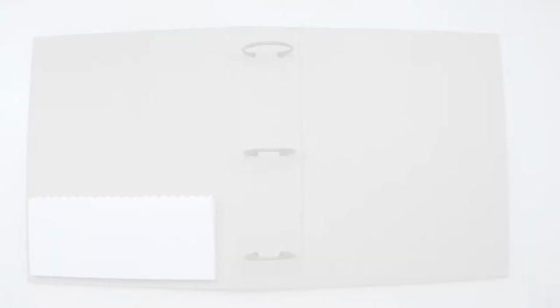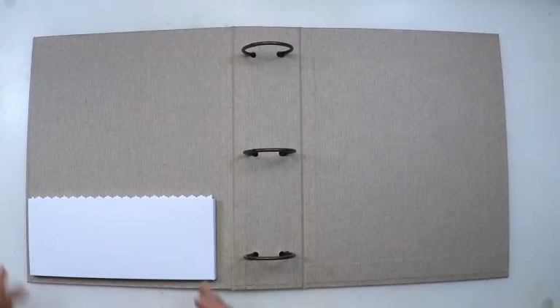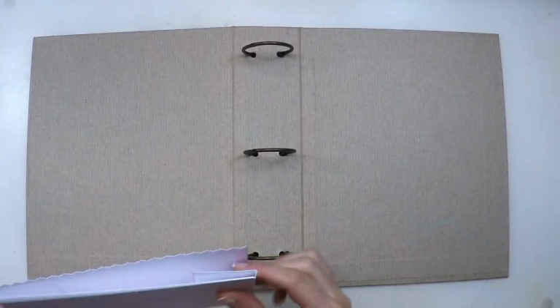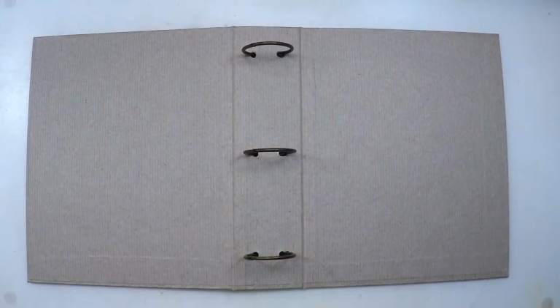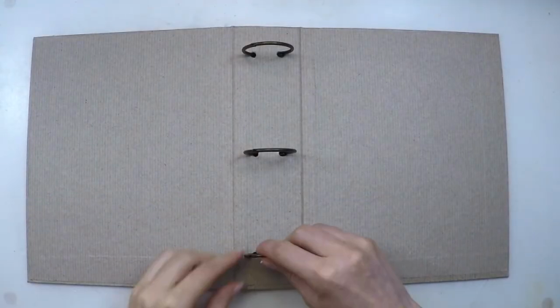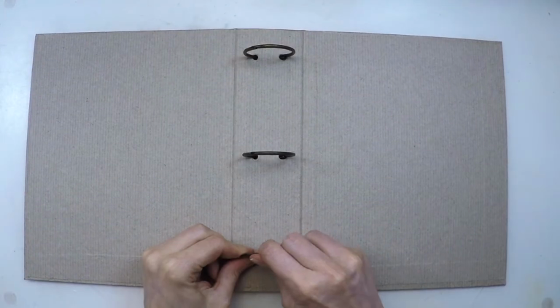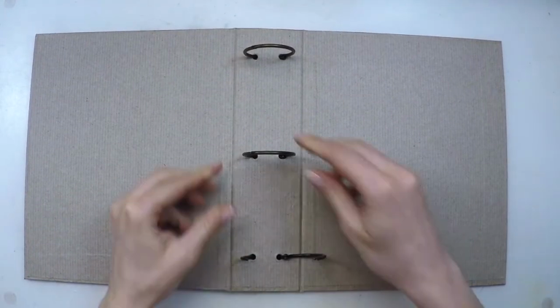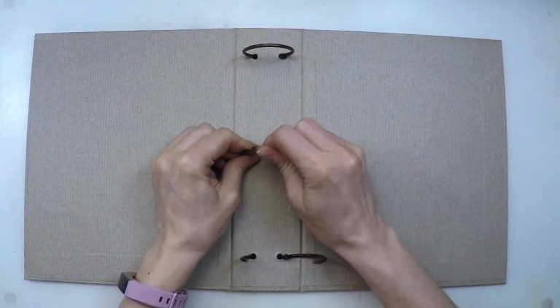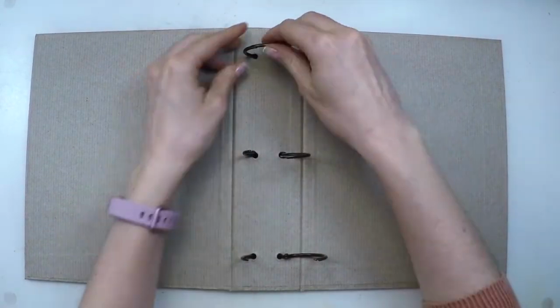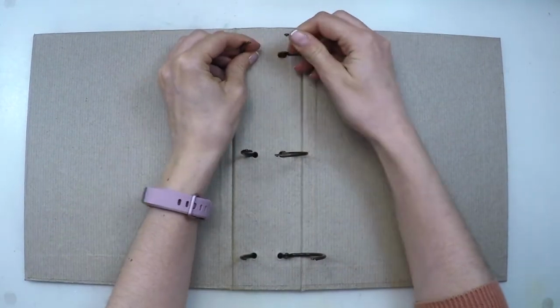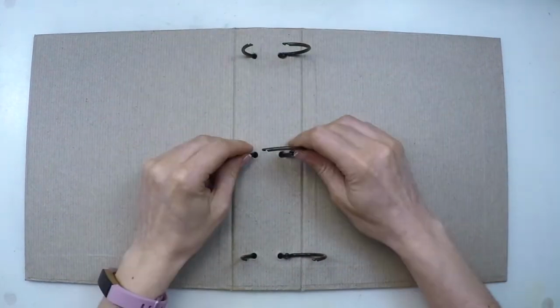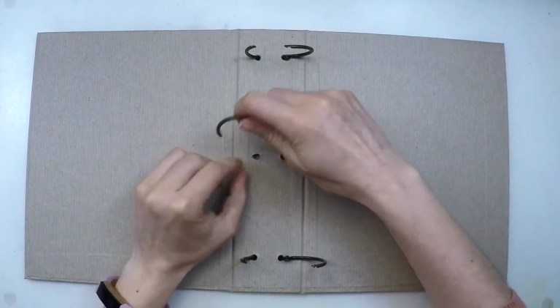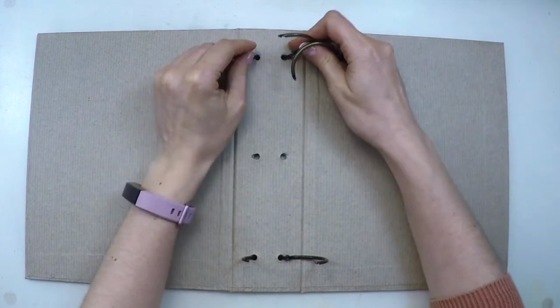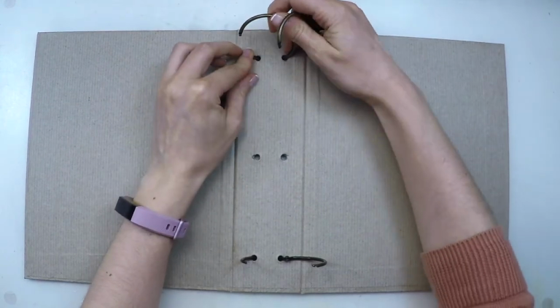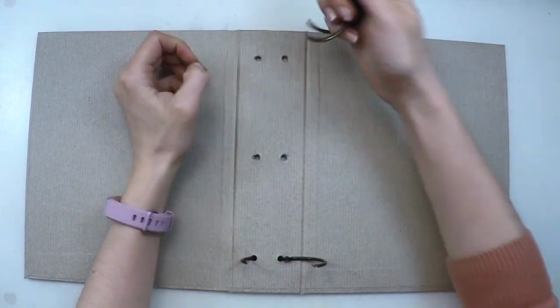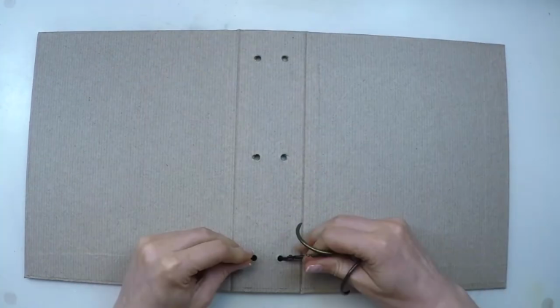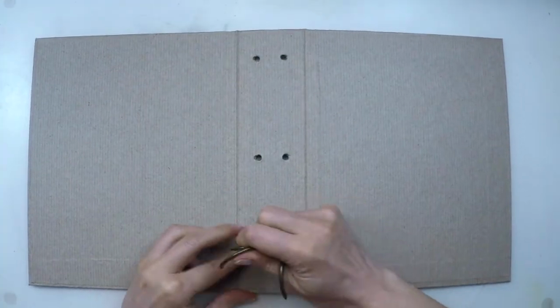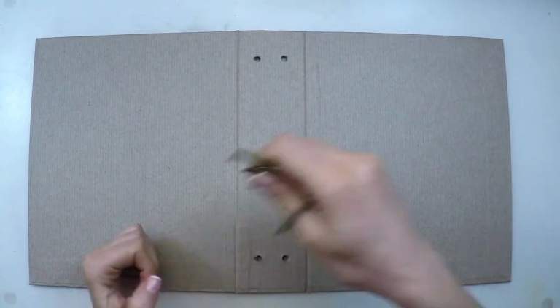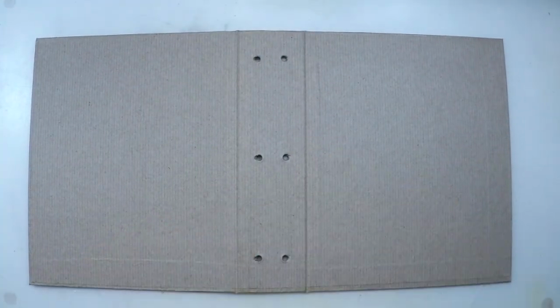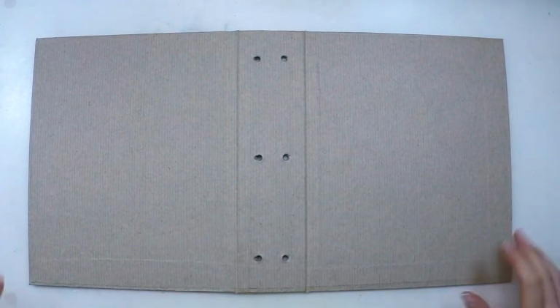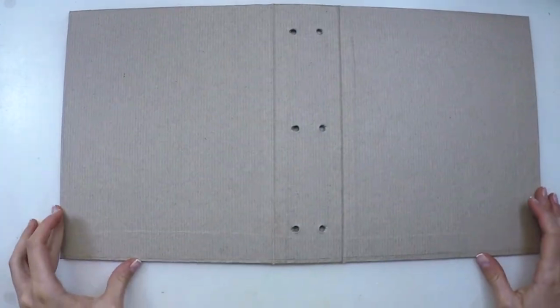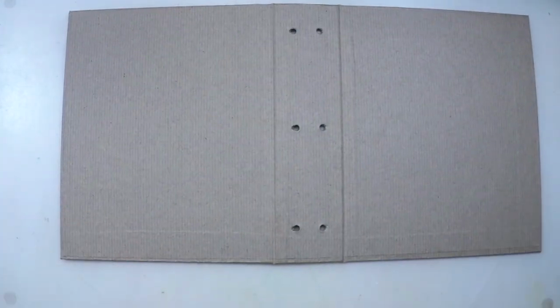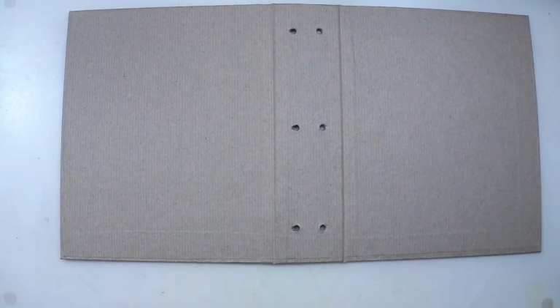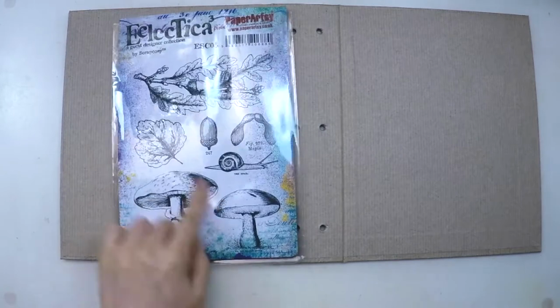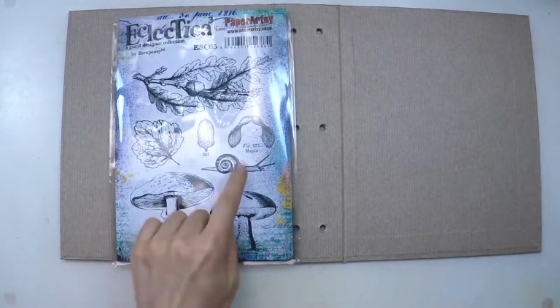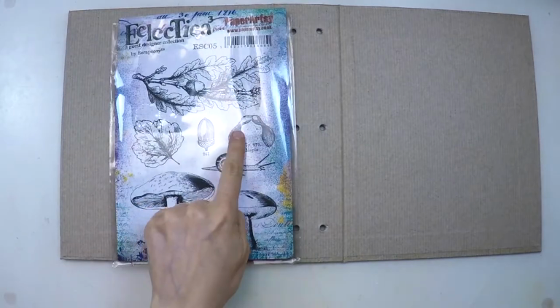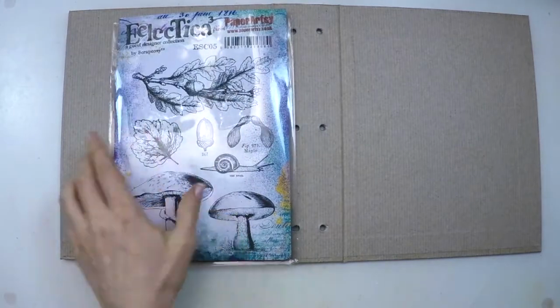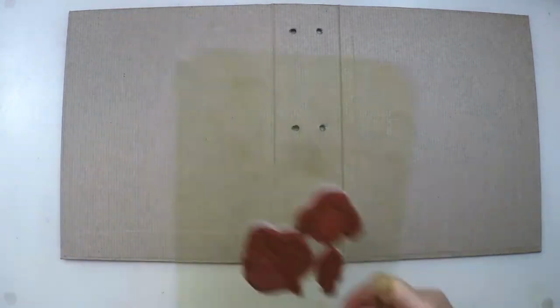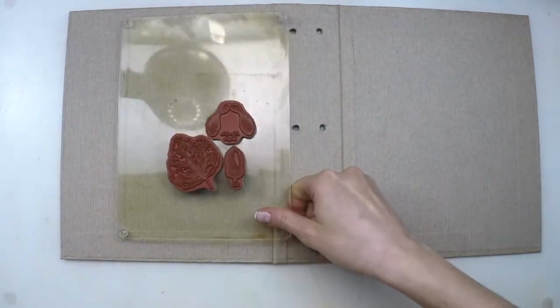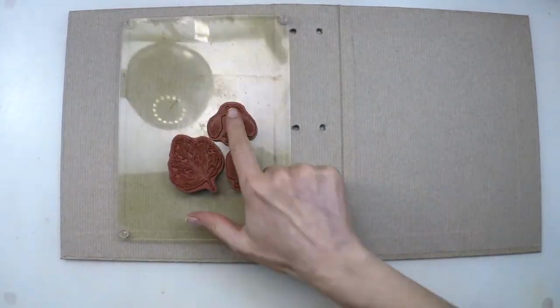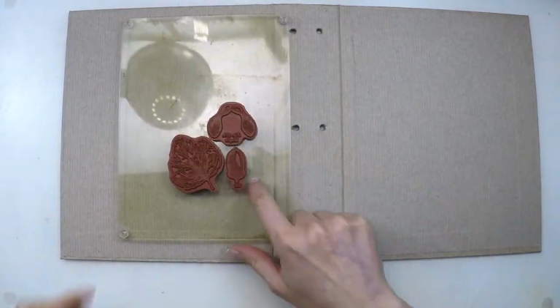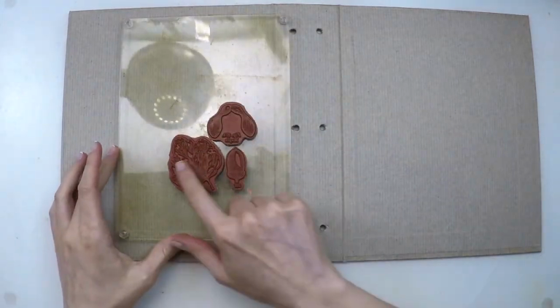I created the base from scratch — there is another video so you can watch how I did it. Here I'm just removing the three rings and the pocket because I'm going to decorate everything. I'll select three stamps from the stamp set, put them in an L shape, and create a background.